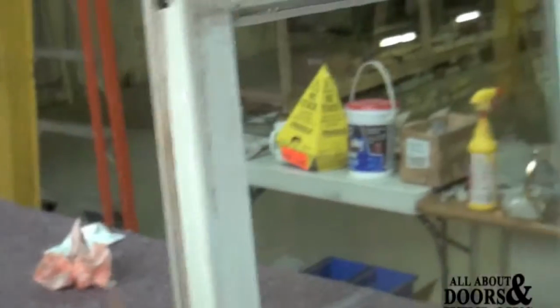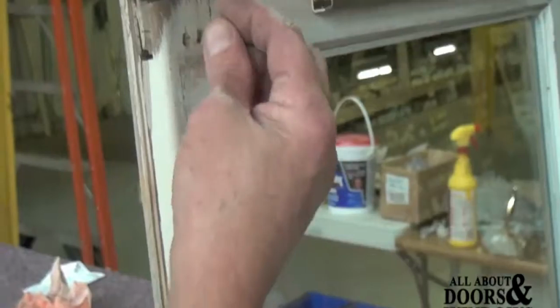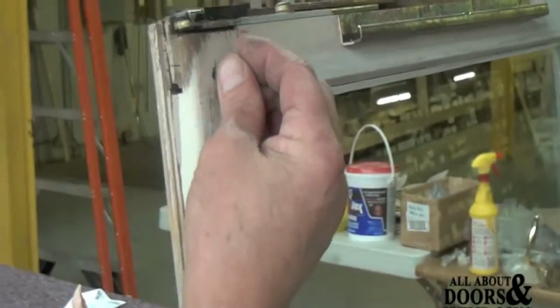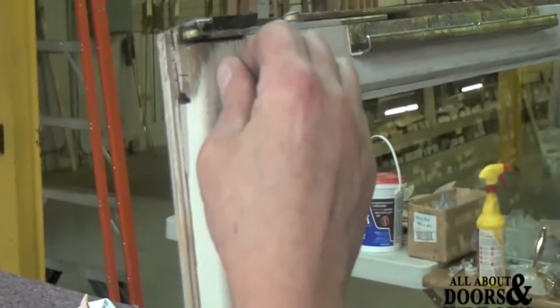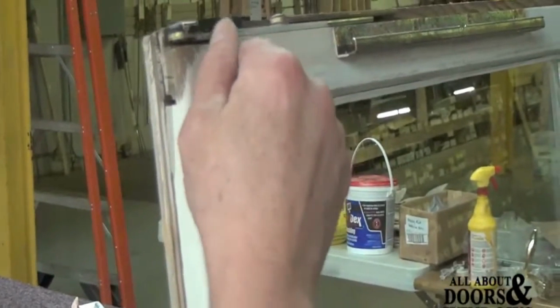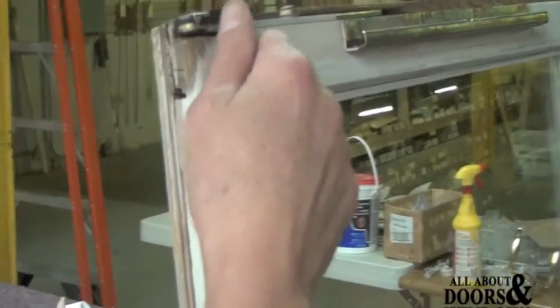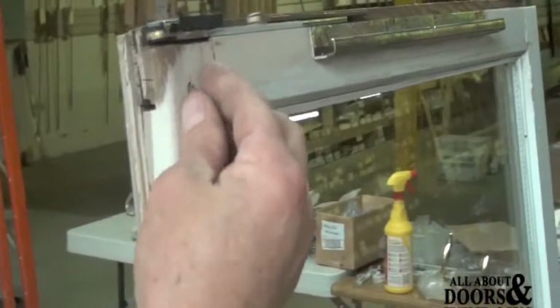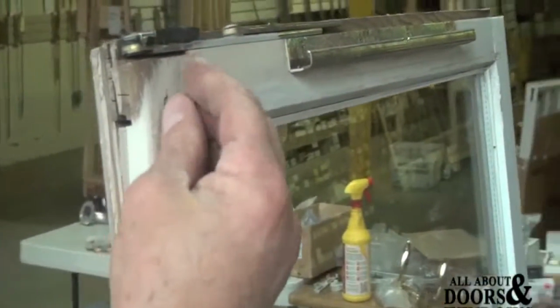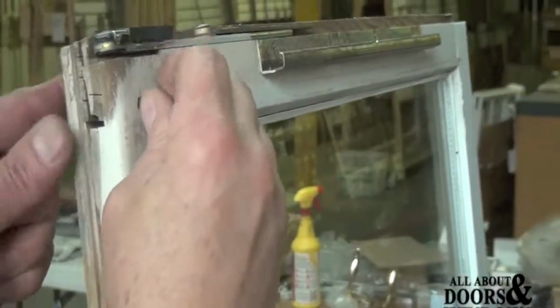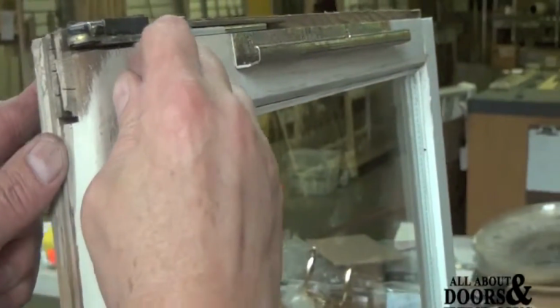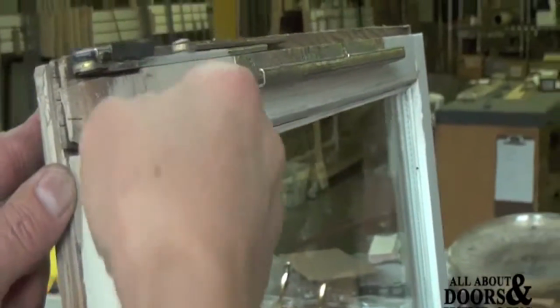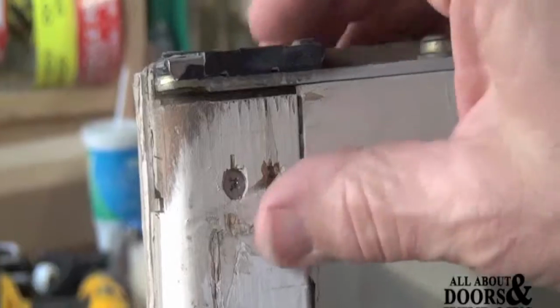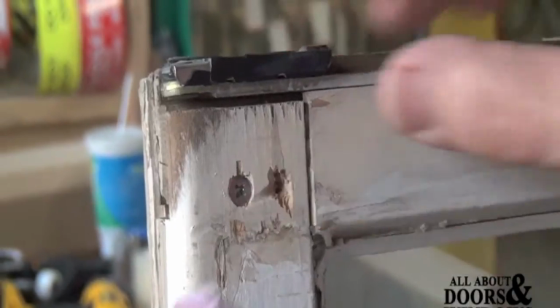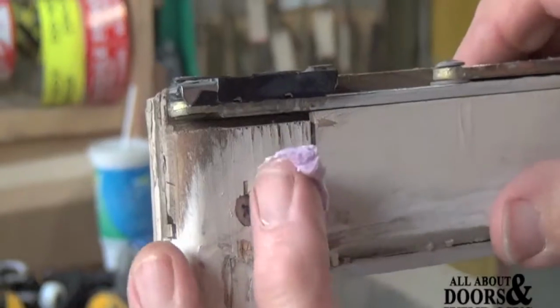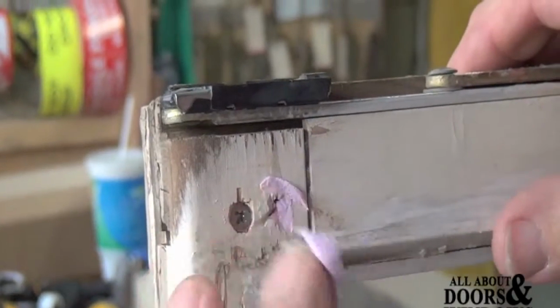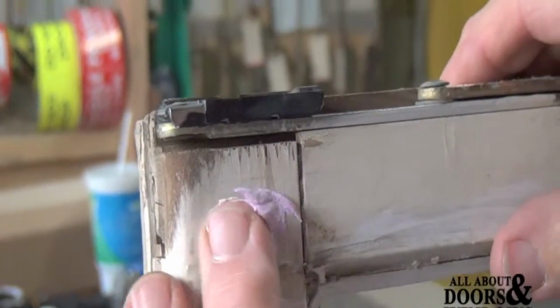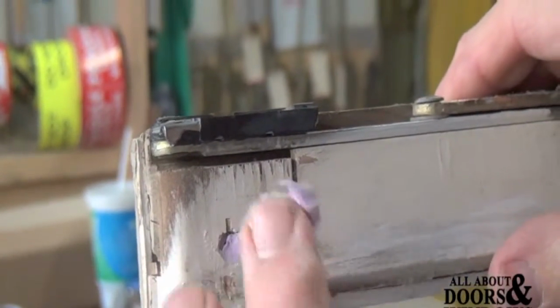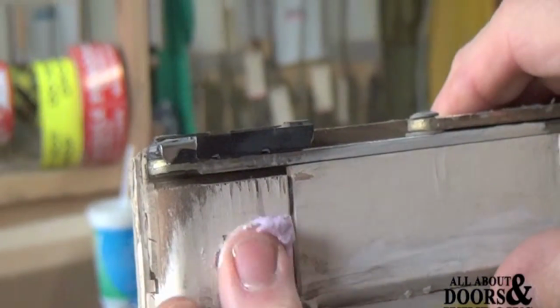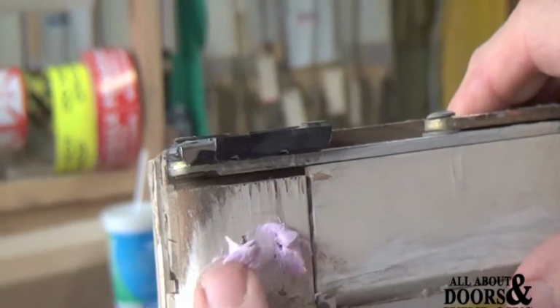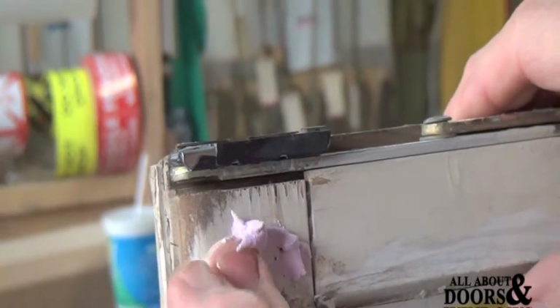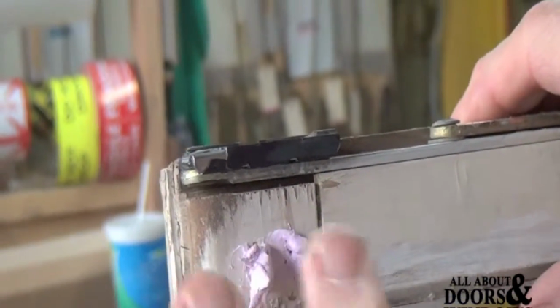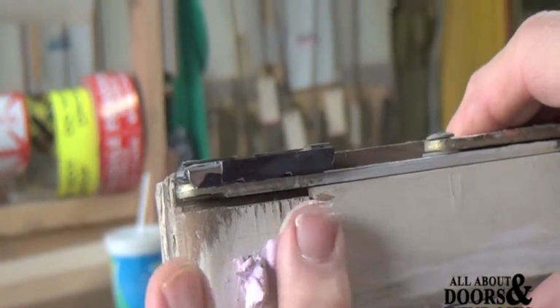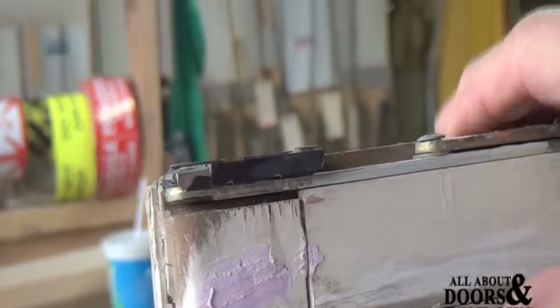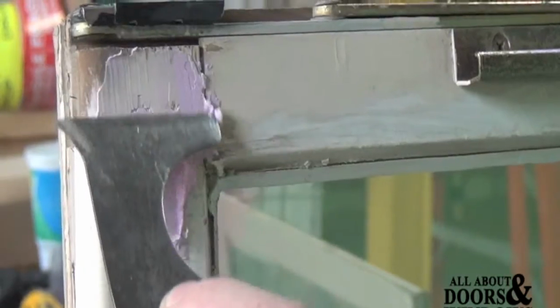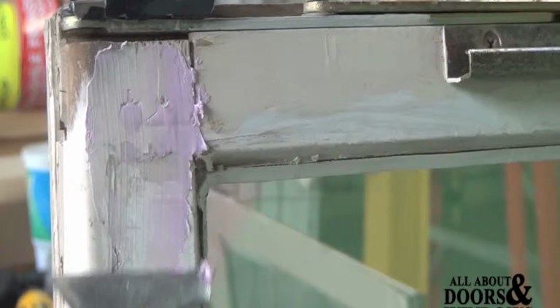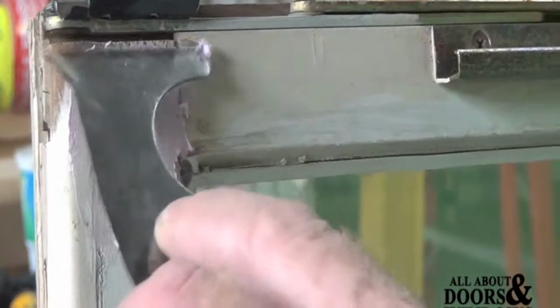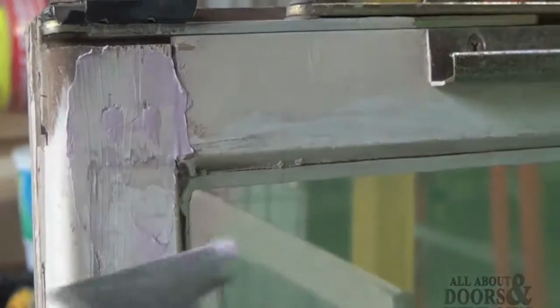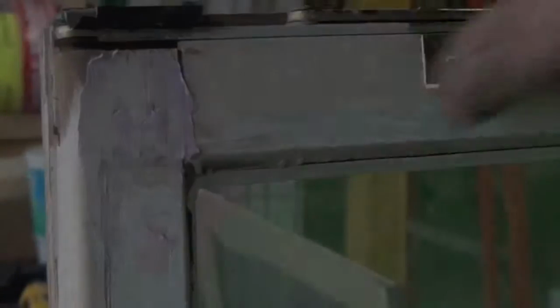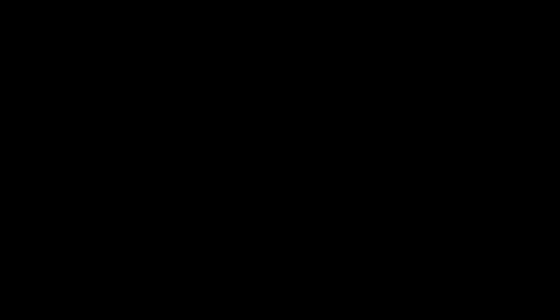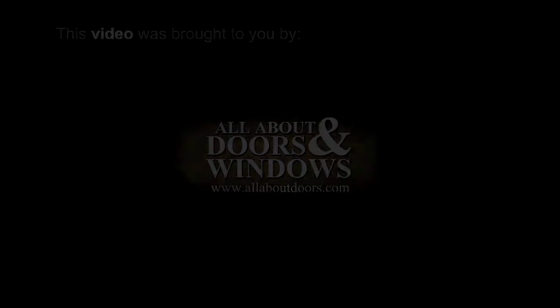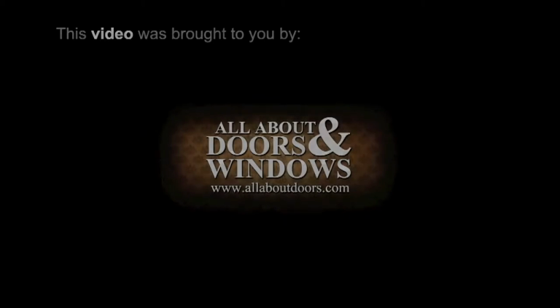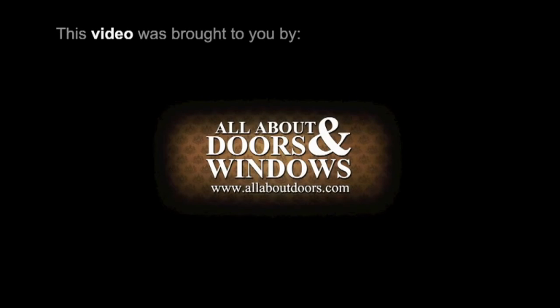Pick a corner and put your screw into the existing holes to hold it together. After that, putty all your holes up and there you go.